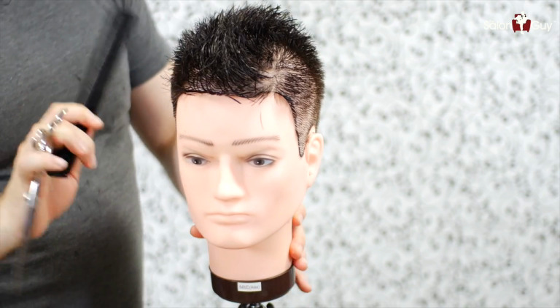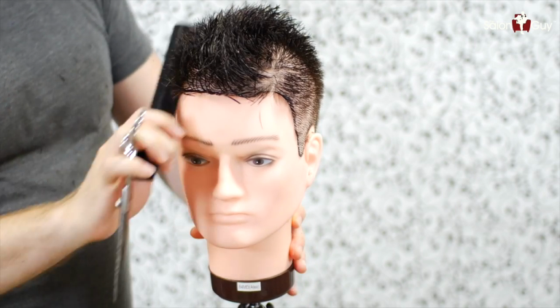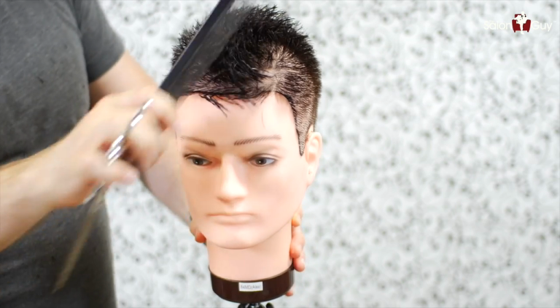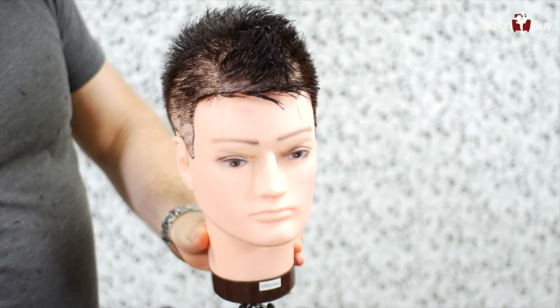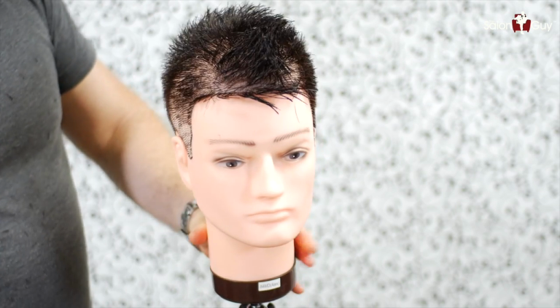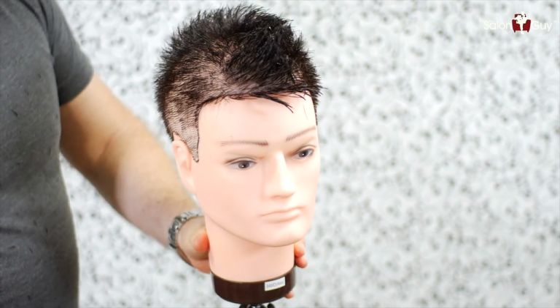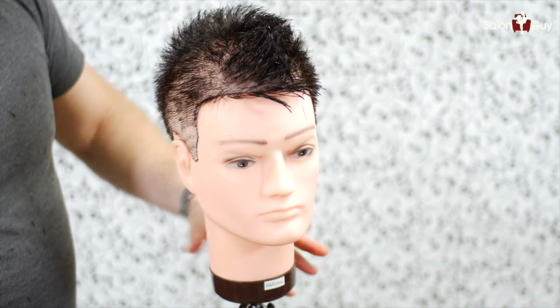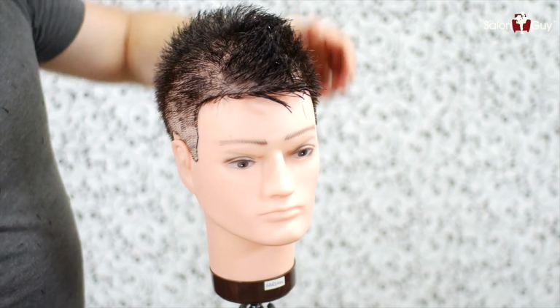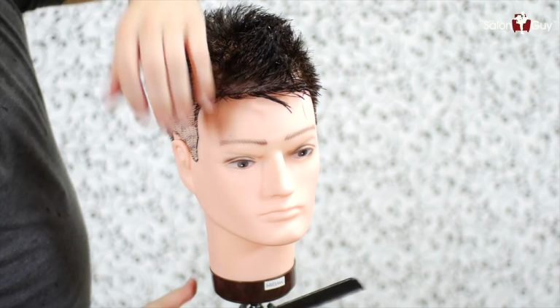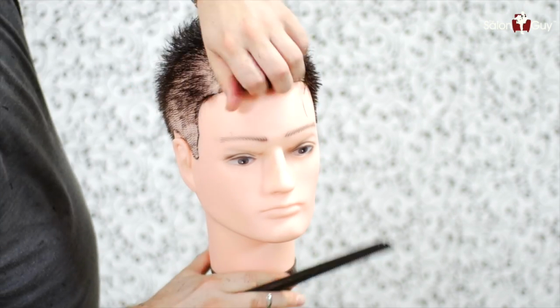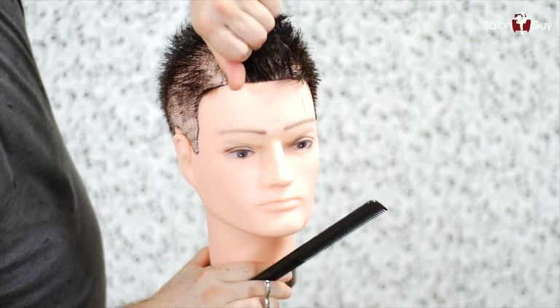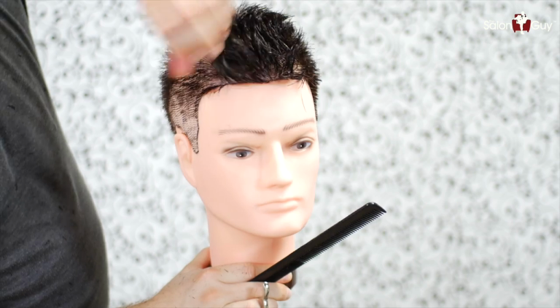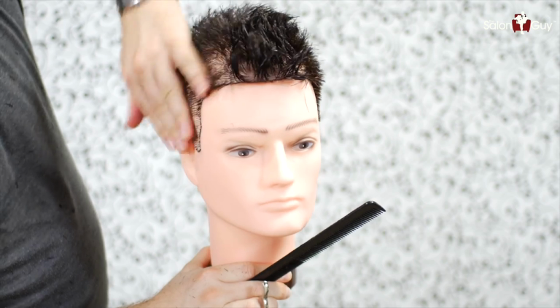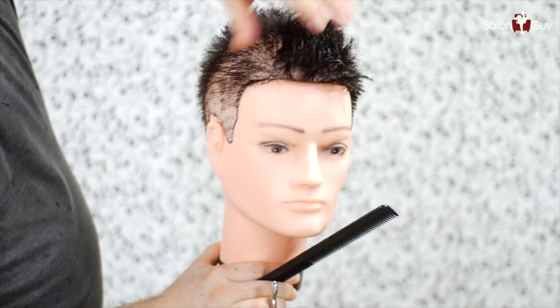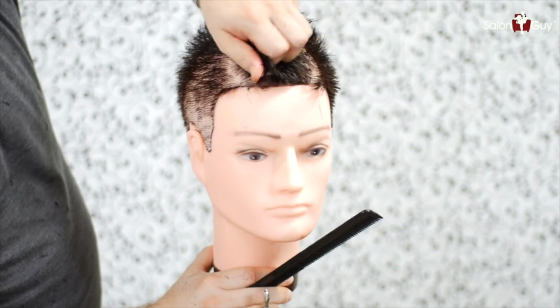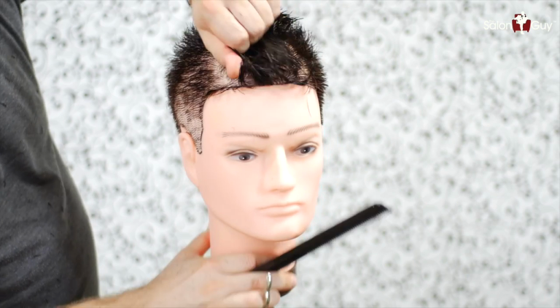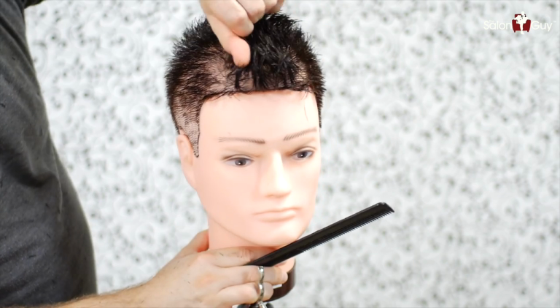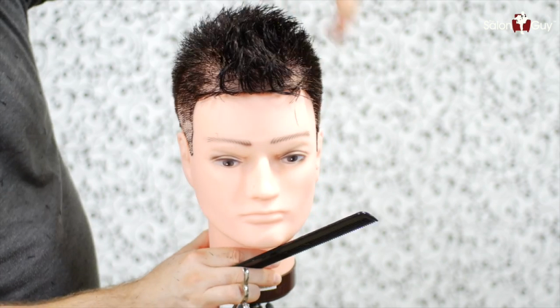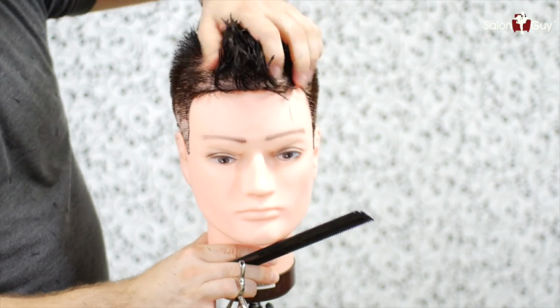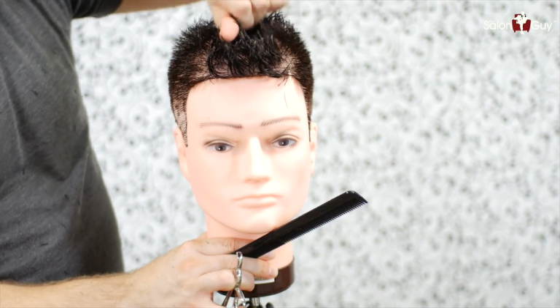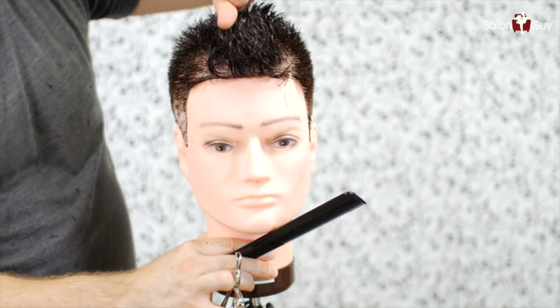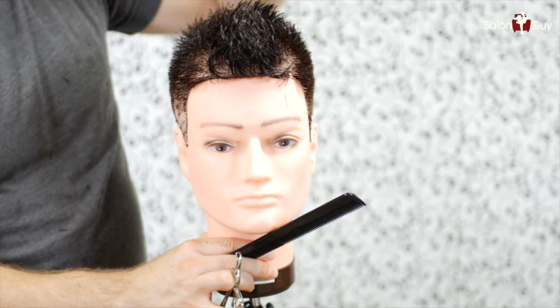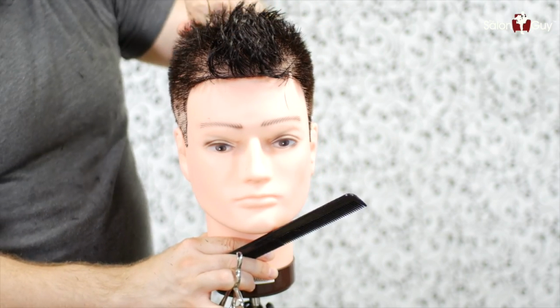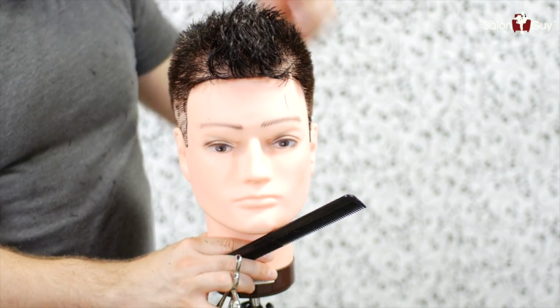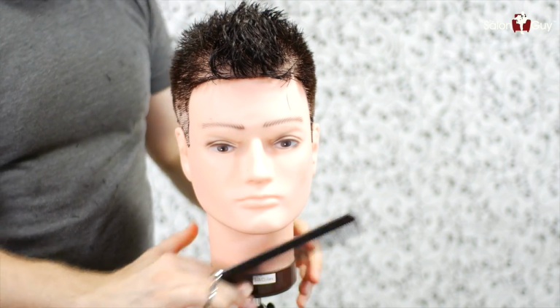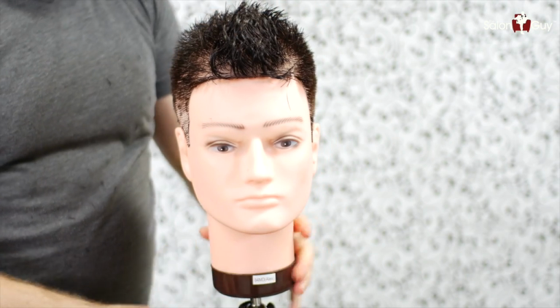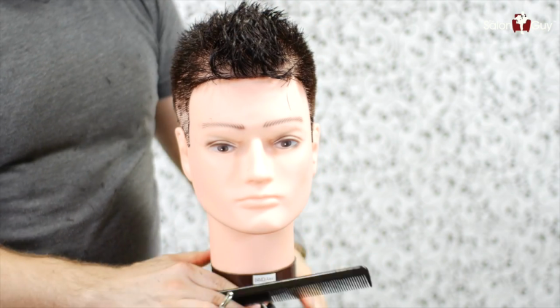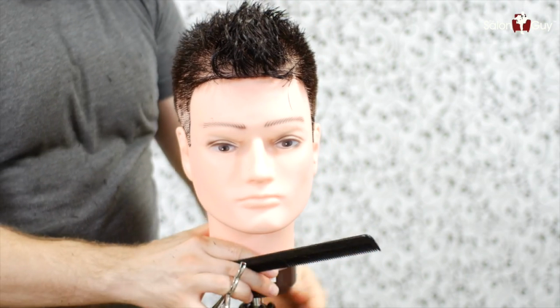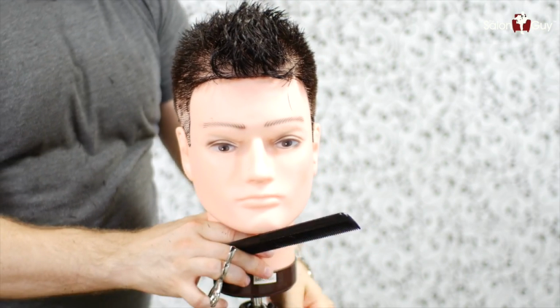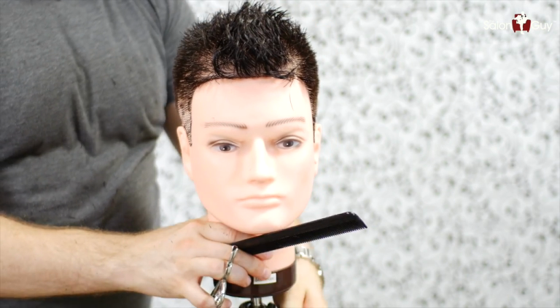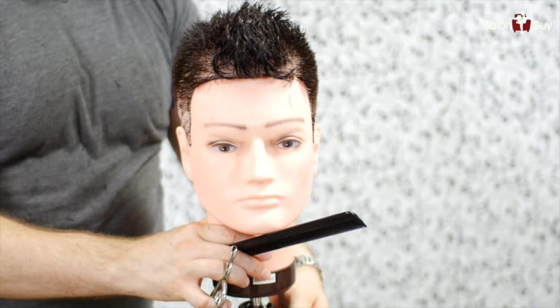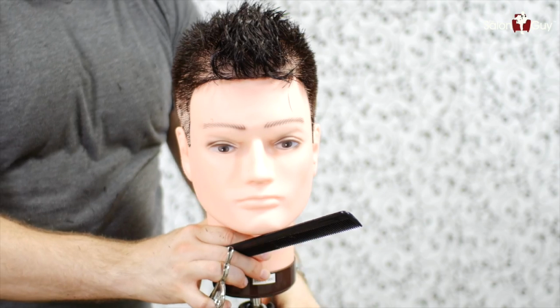I think what I want to do now is blow dry this just so I can really see what's going on, because the hair will react differently when it's wet than when it's dry. So I'm going to dry it and I'll come right back.